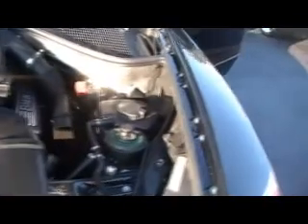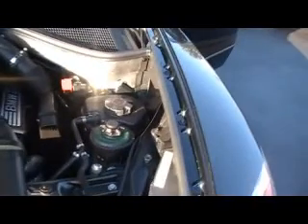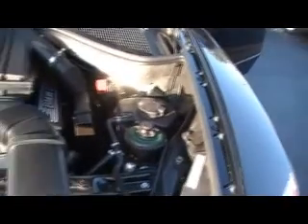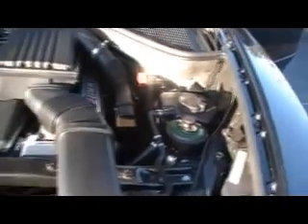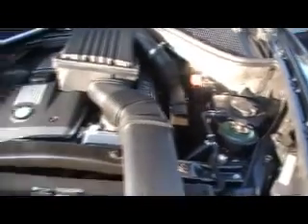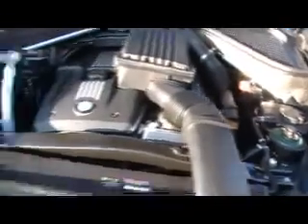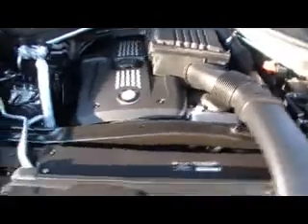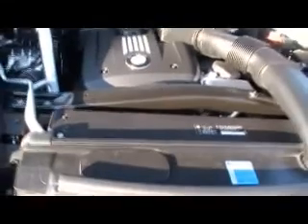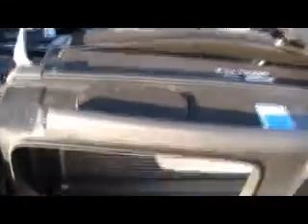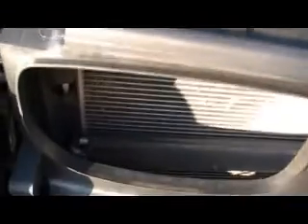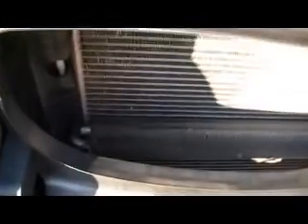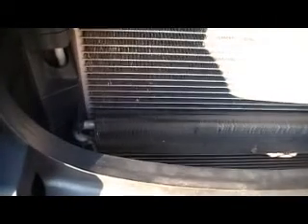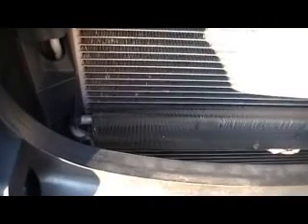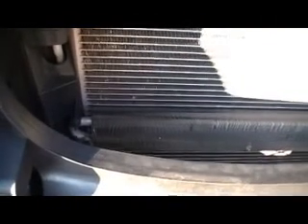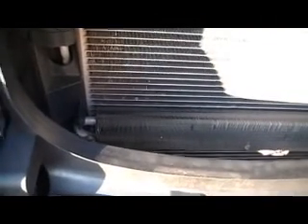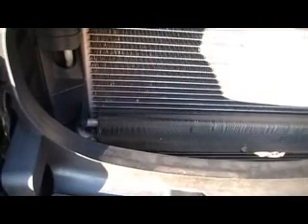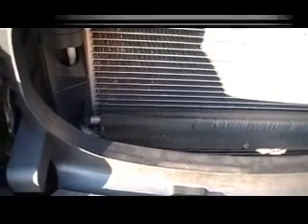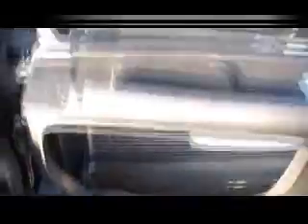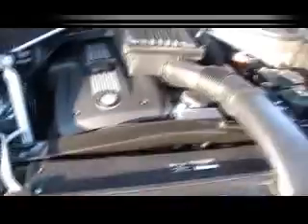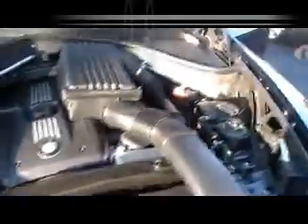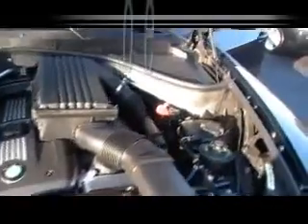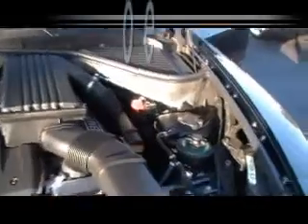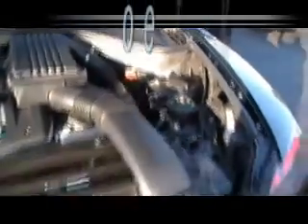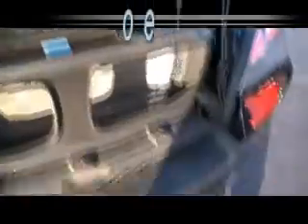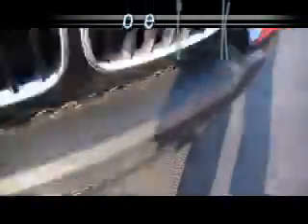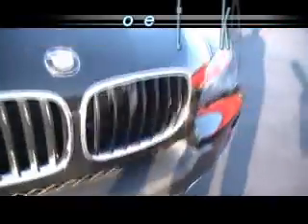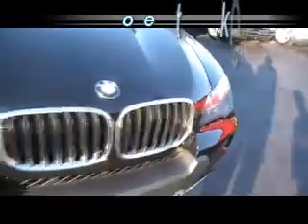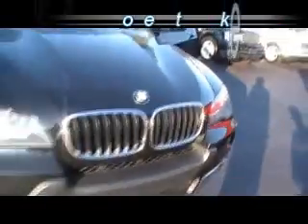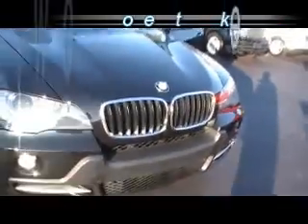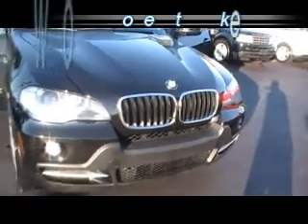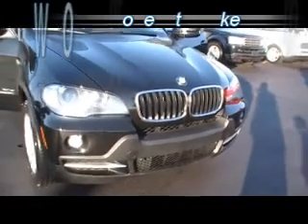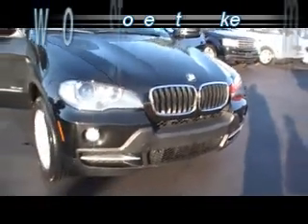Check out how clean this is underneath the hood. Now, not really a towing package, but an automatic transmission fluid radiator to keep that fluid cooler. It means your transmission is going to last longer.